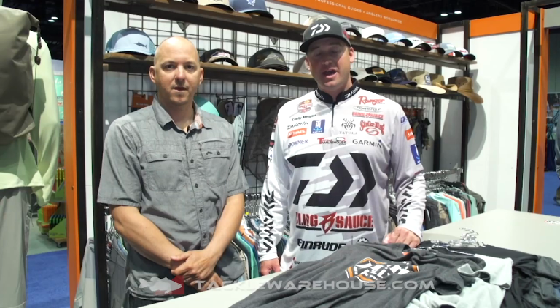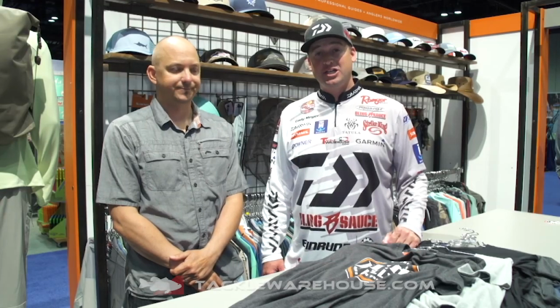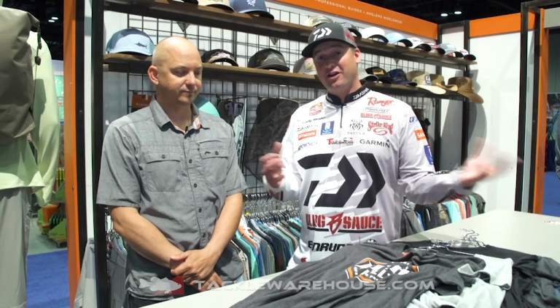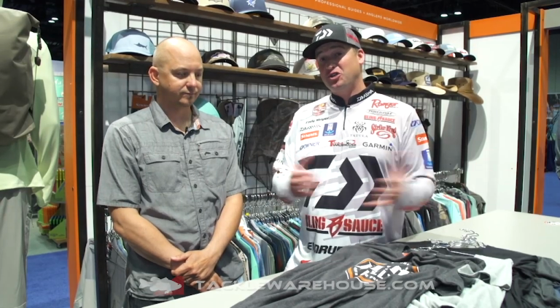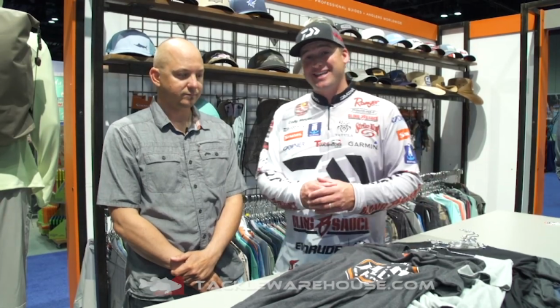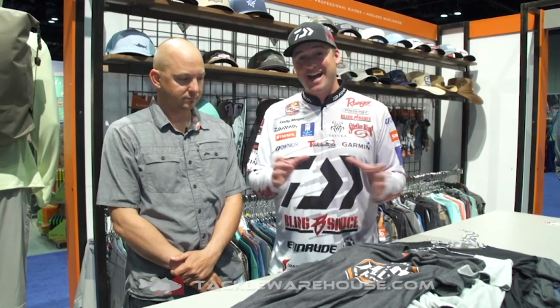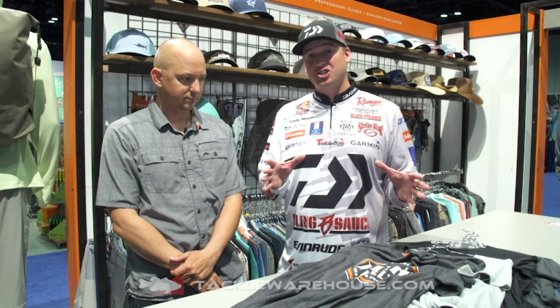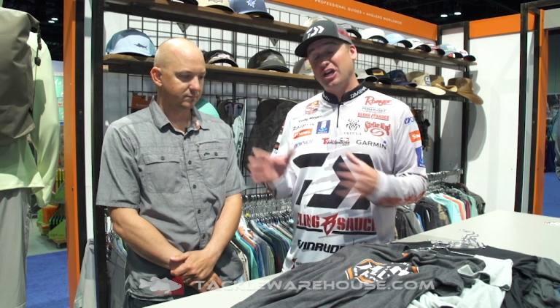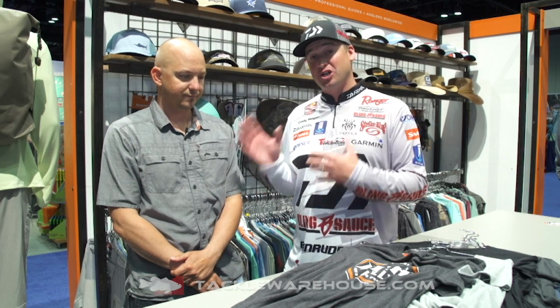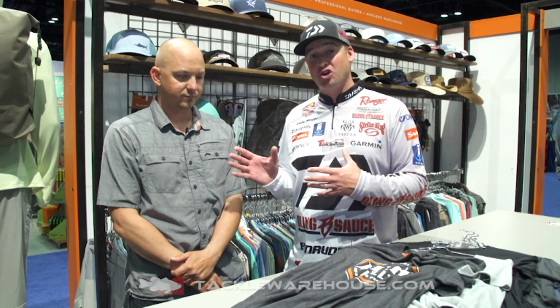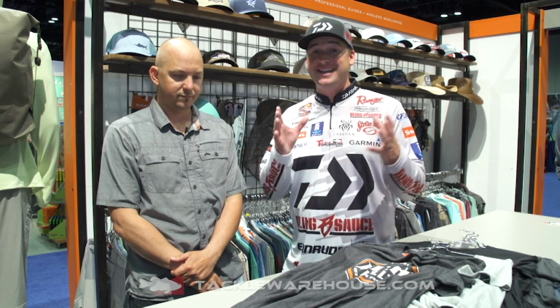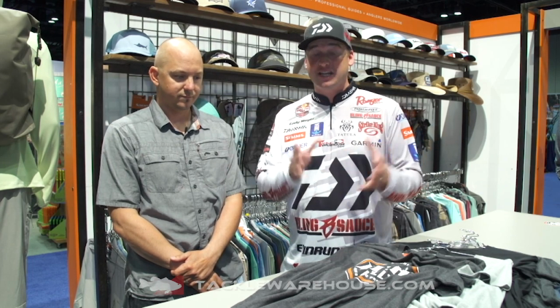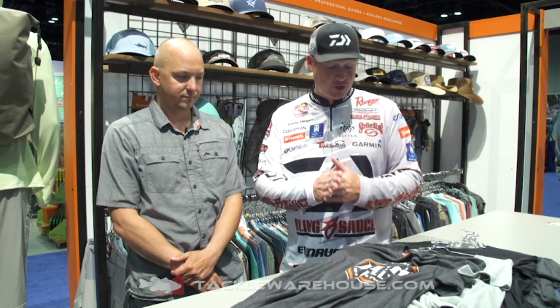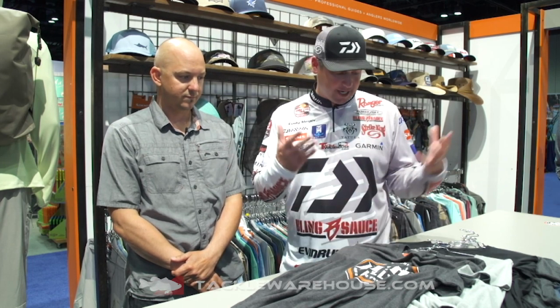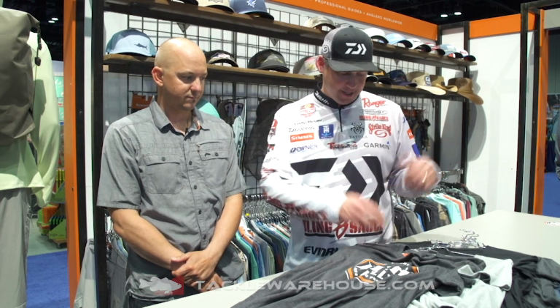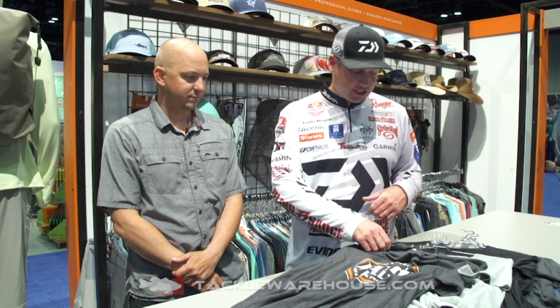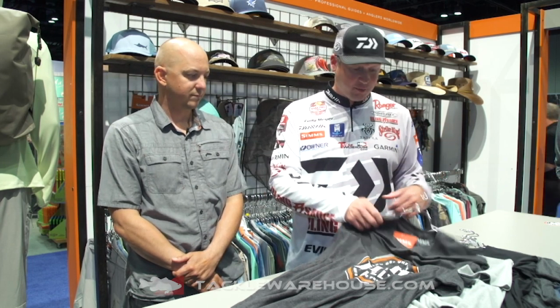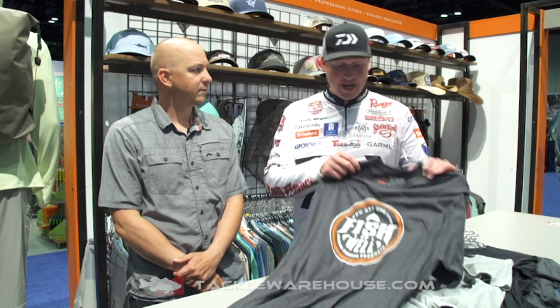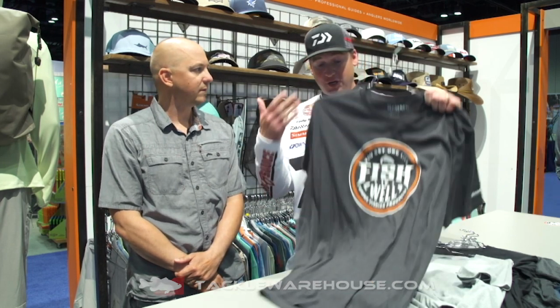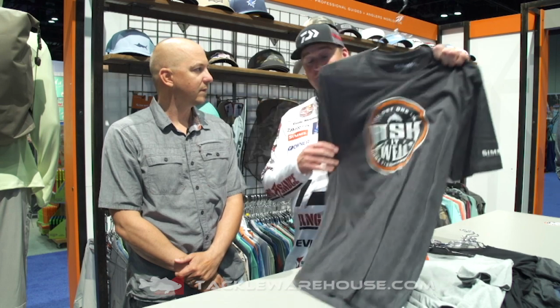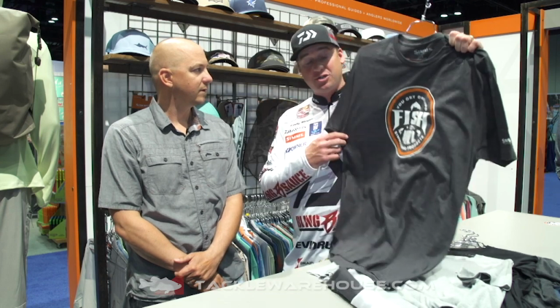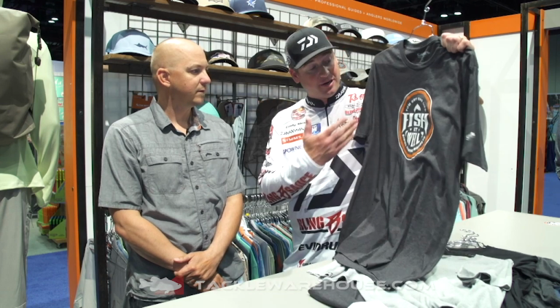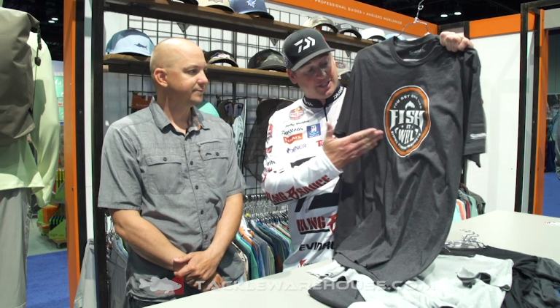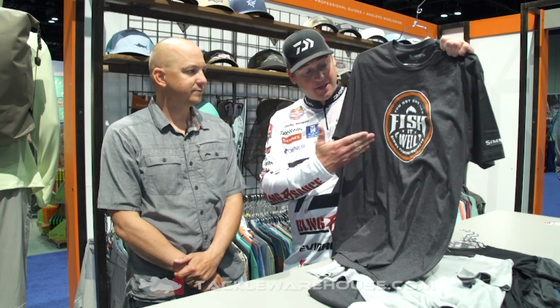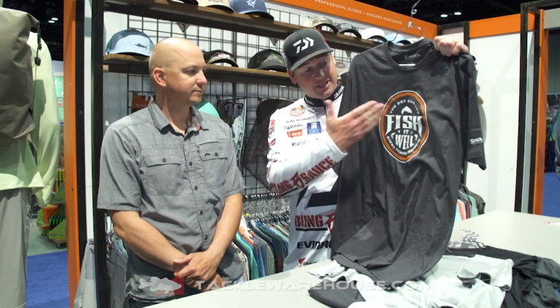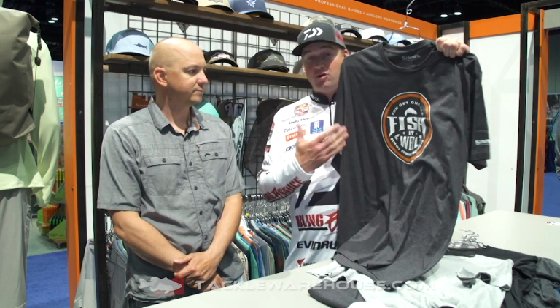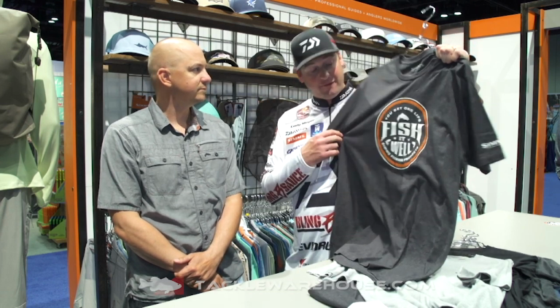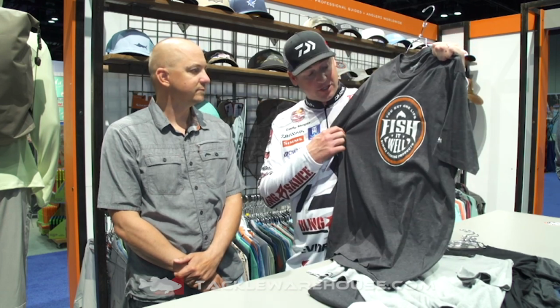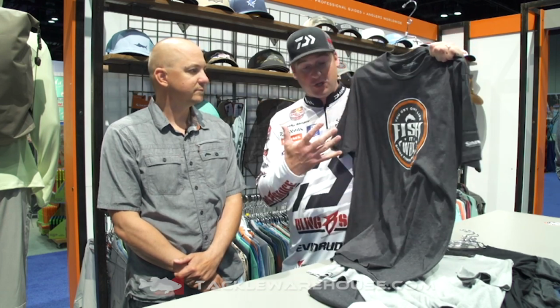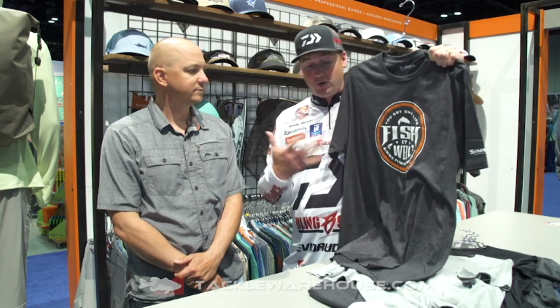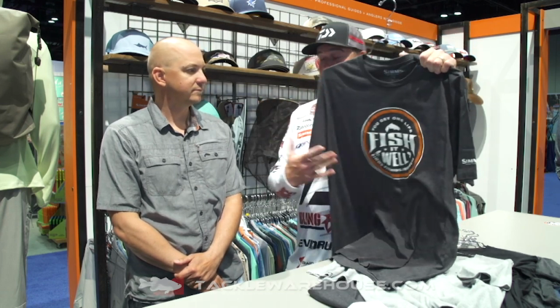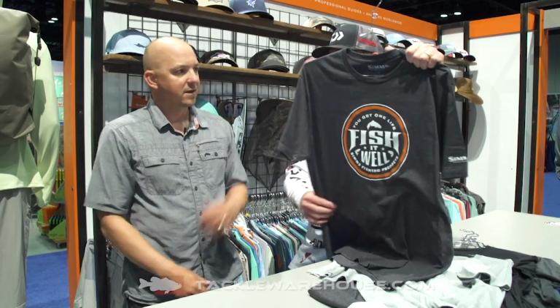Hey everybody, Cody Meyer here. 2019 iCast Show, here with John Sherman in the Sims booth, and it looks like we have a brand new bunch of t-shirts here. This has got to be one of my favorites — Fish It Well. What do we got here today, John?